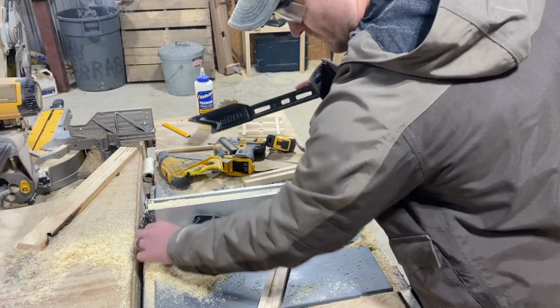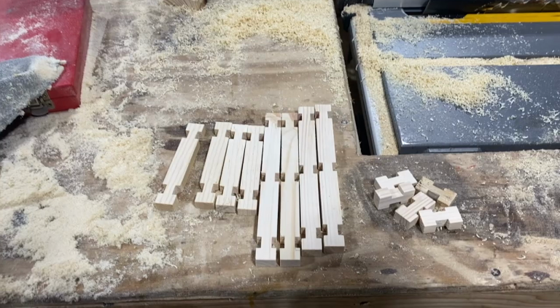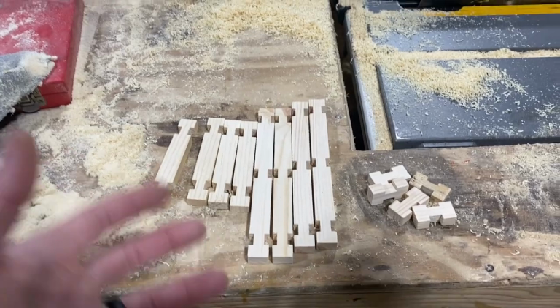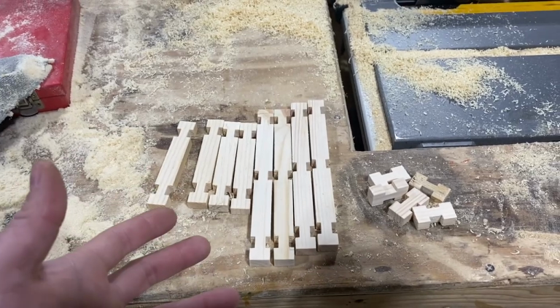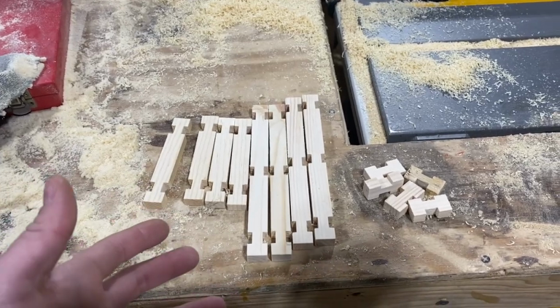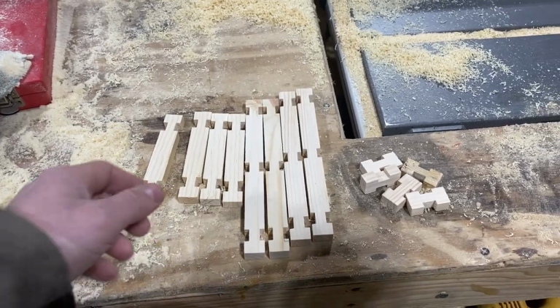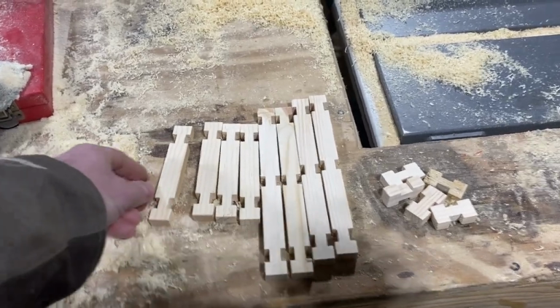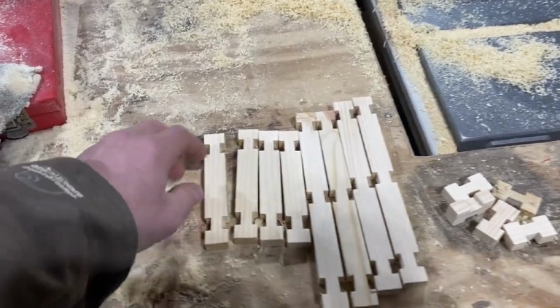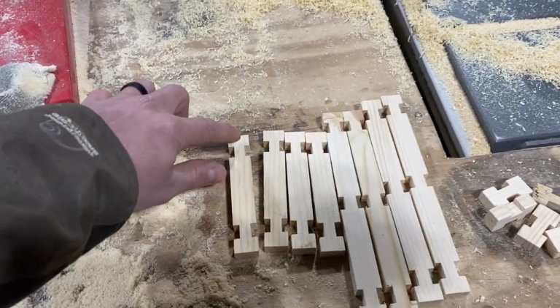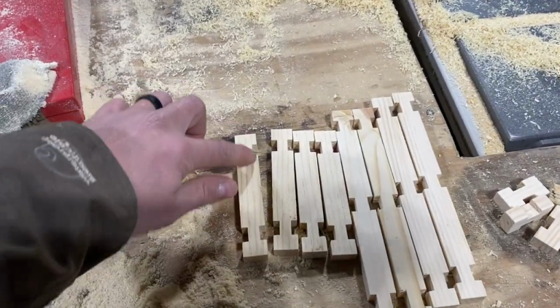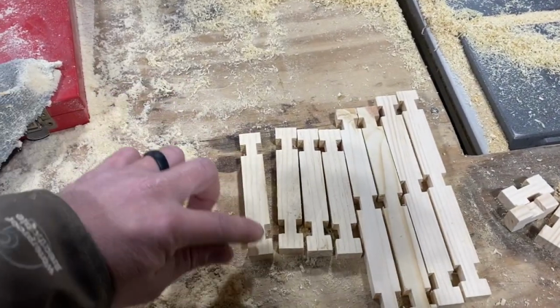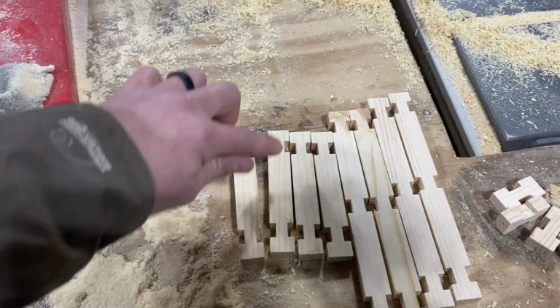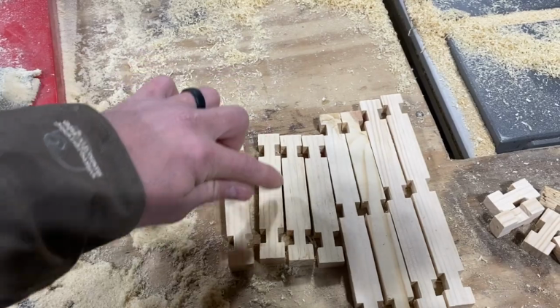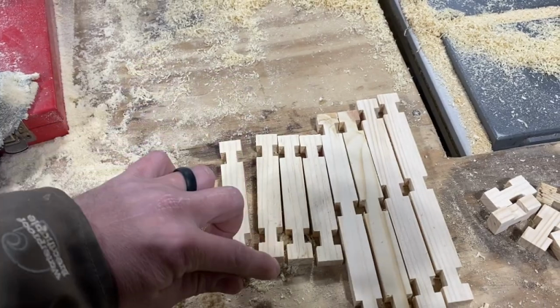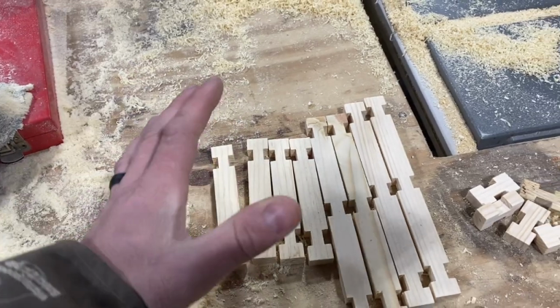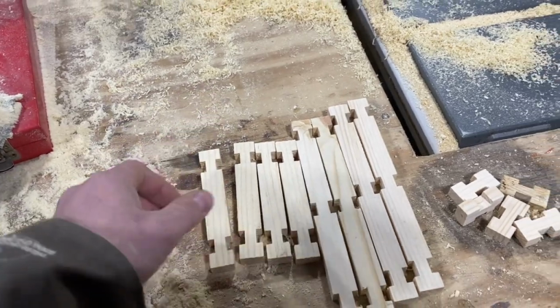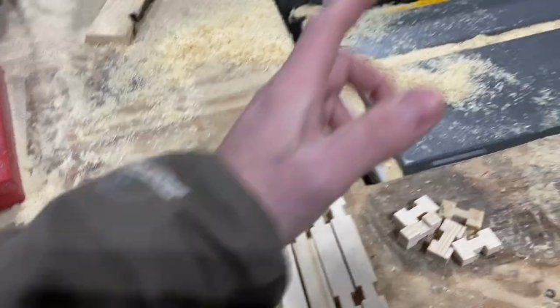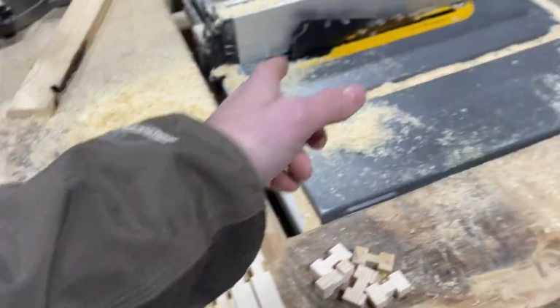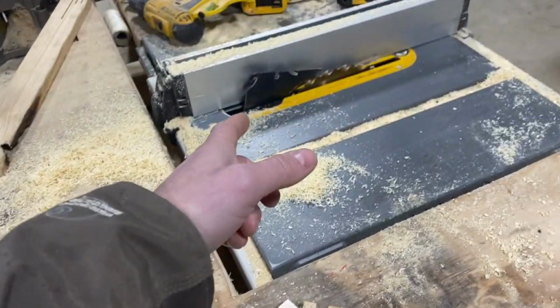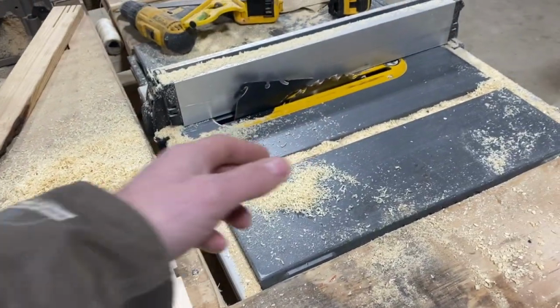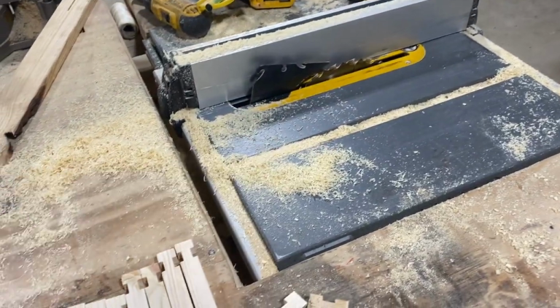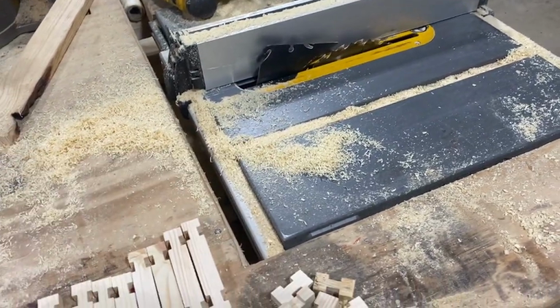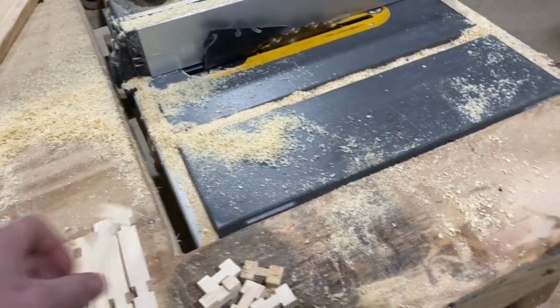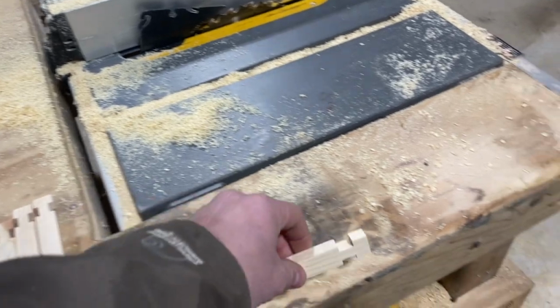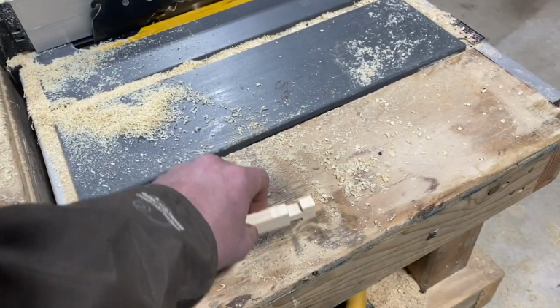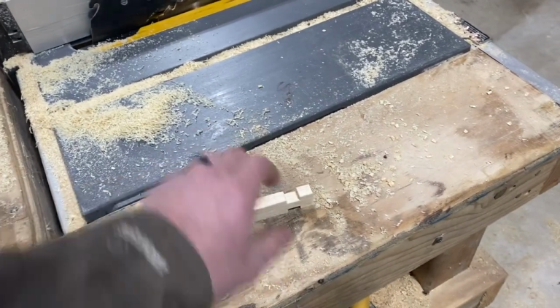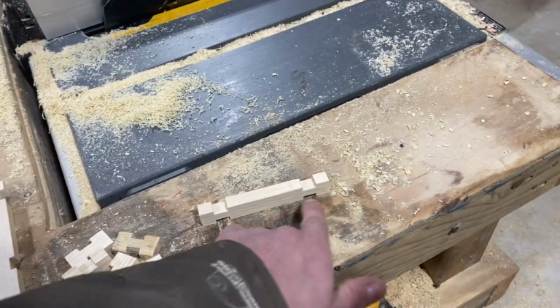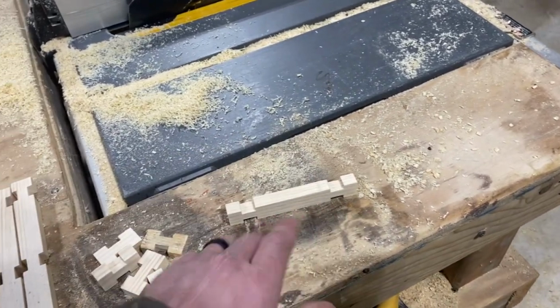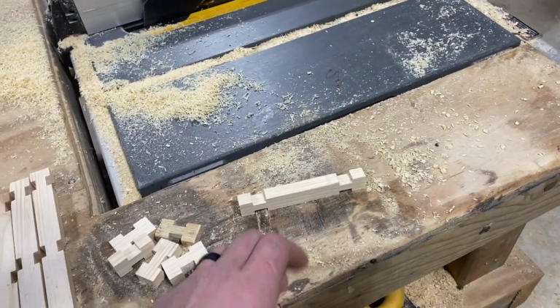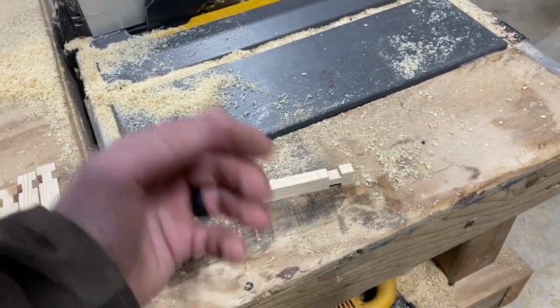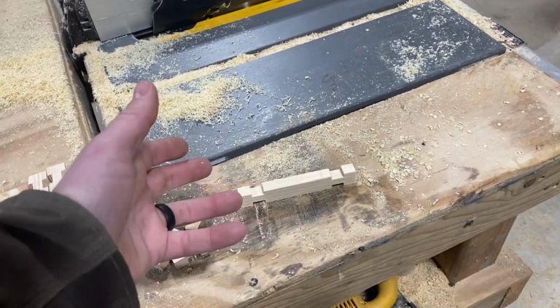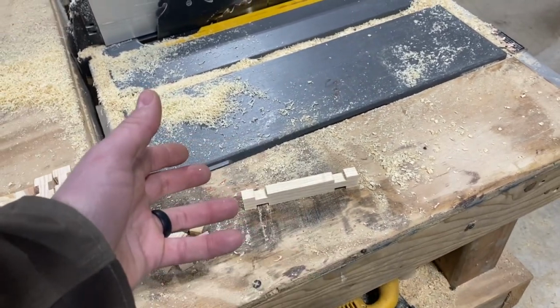For the perfectionists watching this video, I'm going to take some of these and trim the notches off of one side using the table saw. That's going to allow these little logs to sit flush on the table or on the ground when they're being played with.